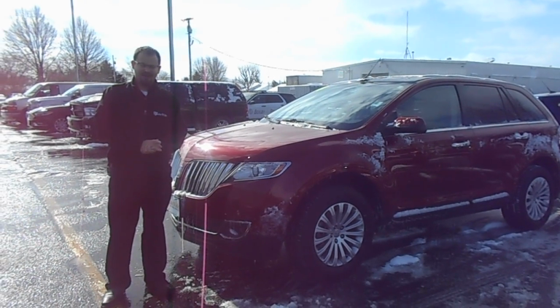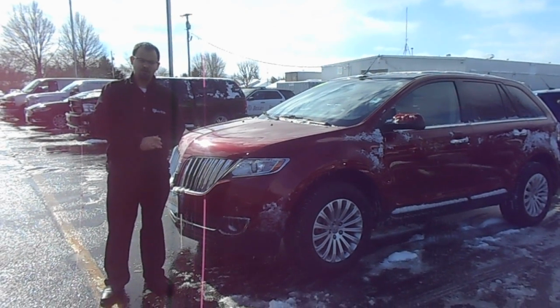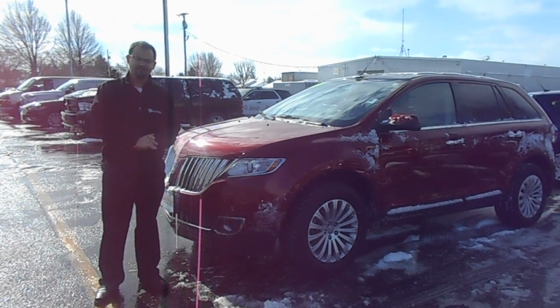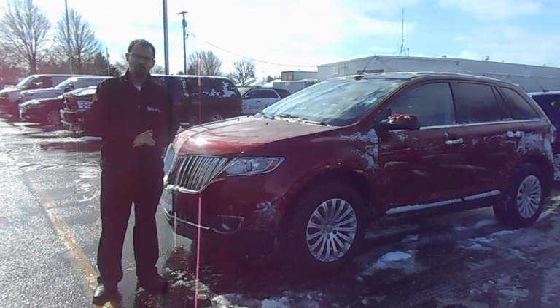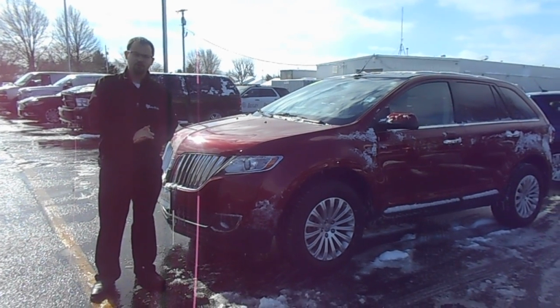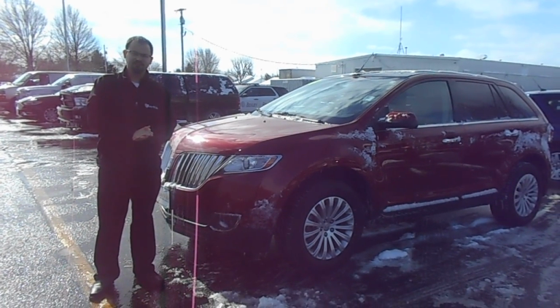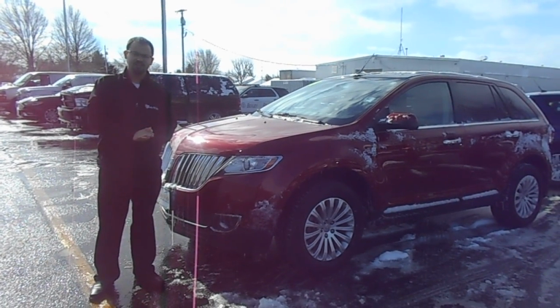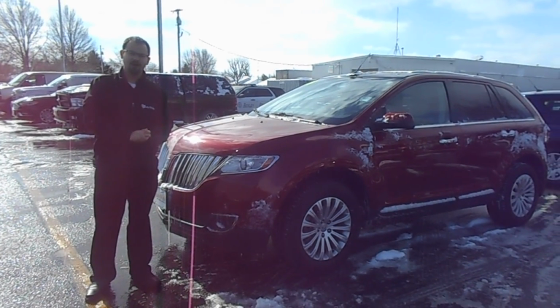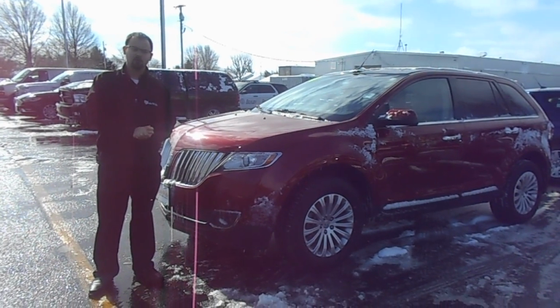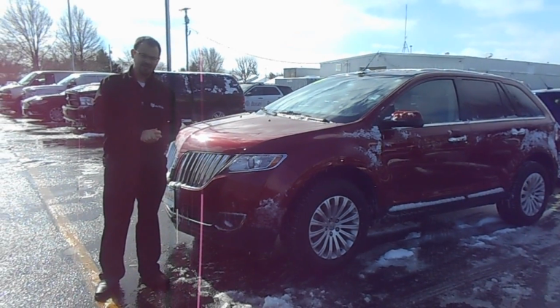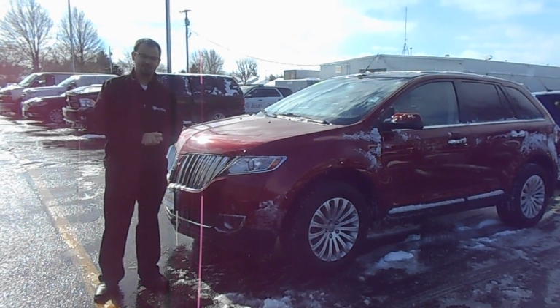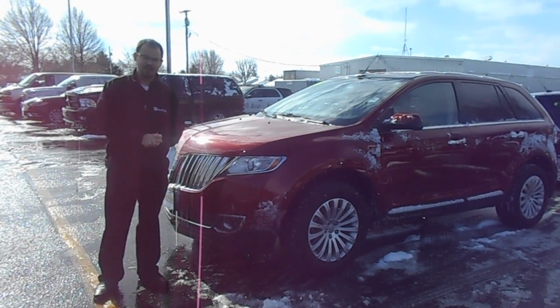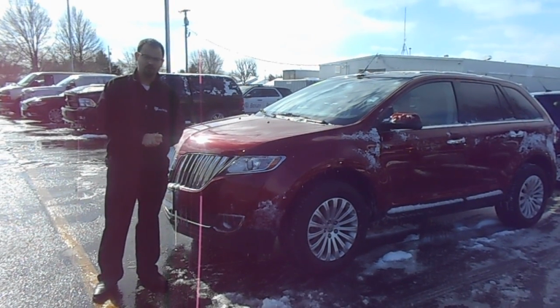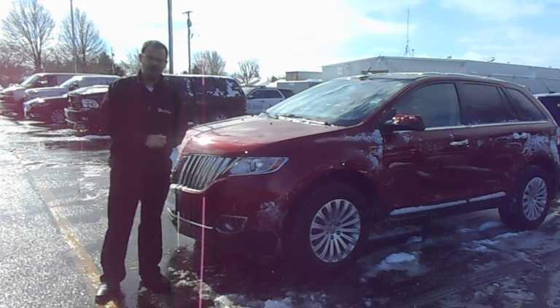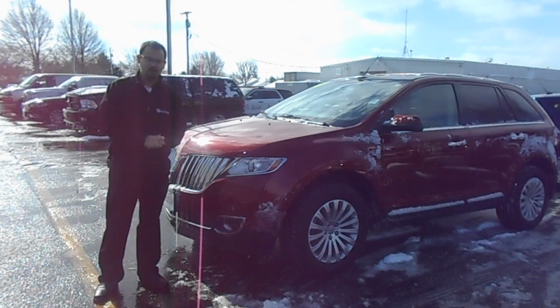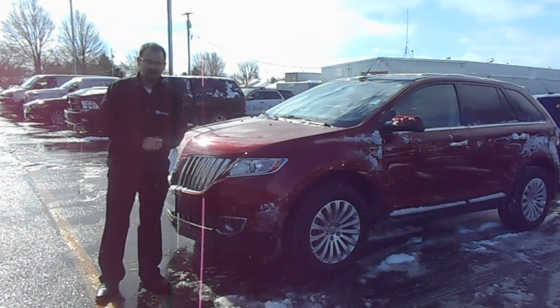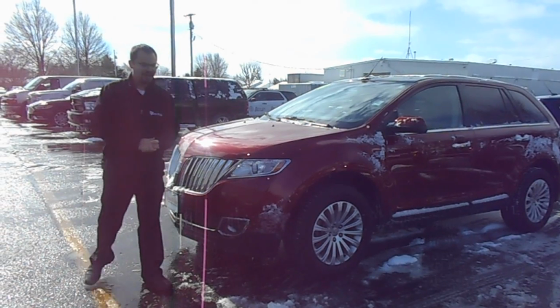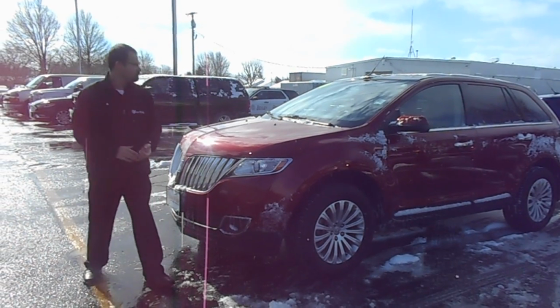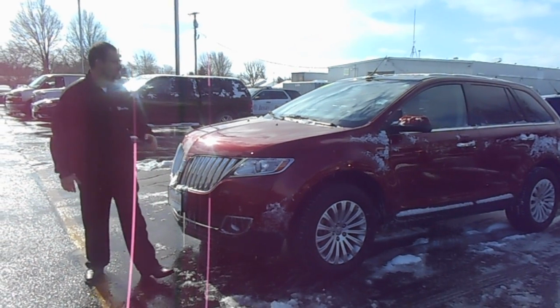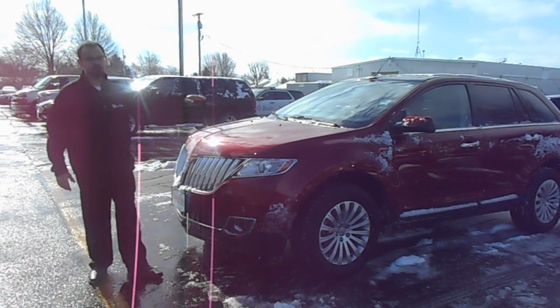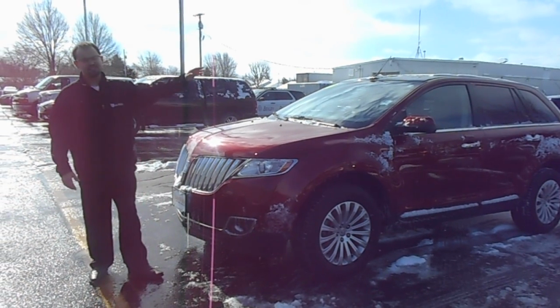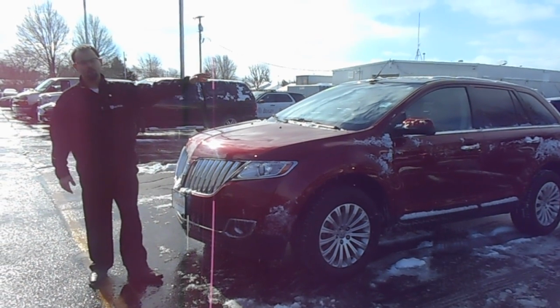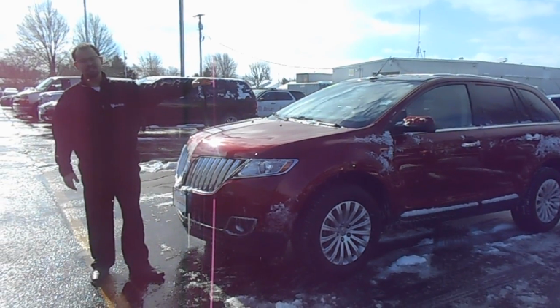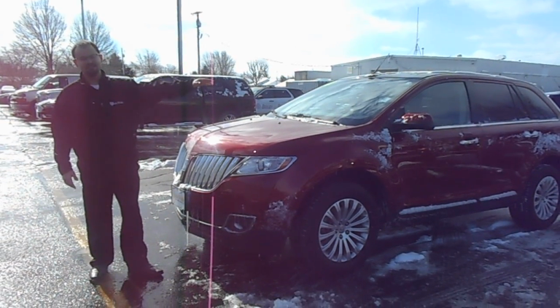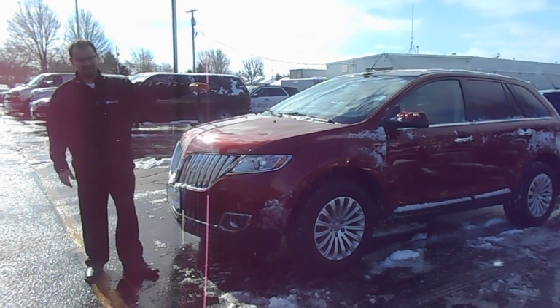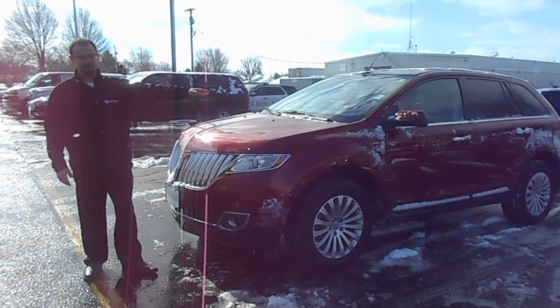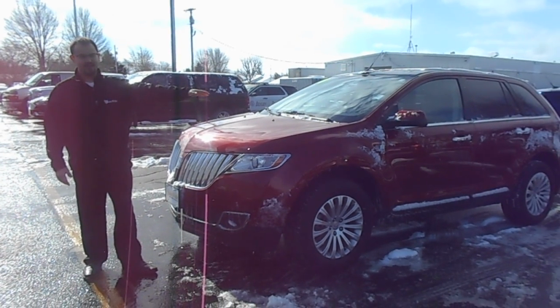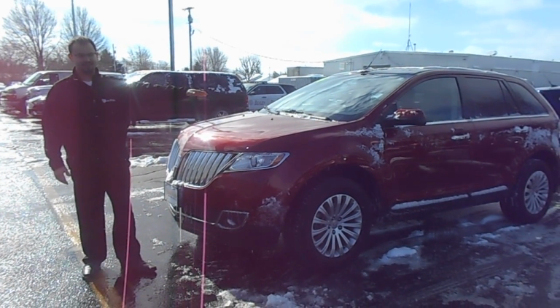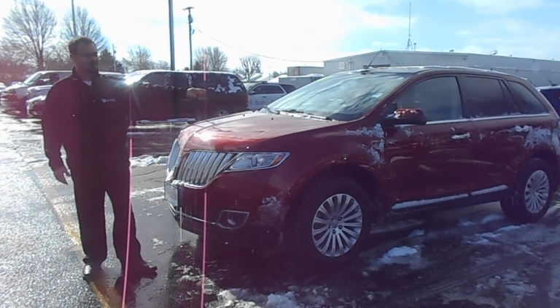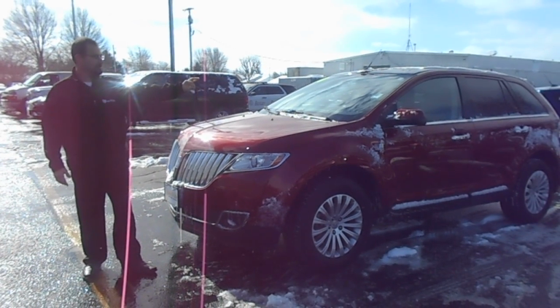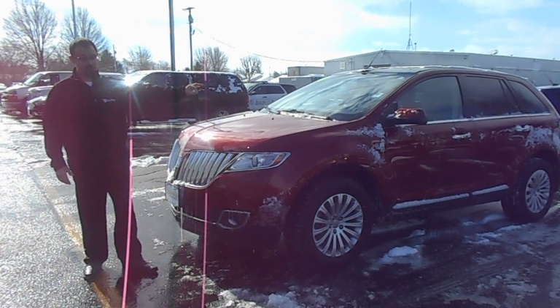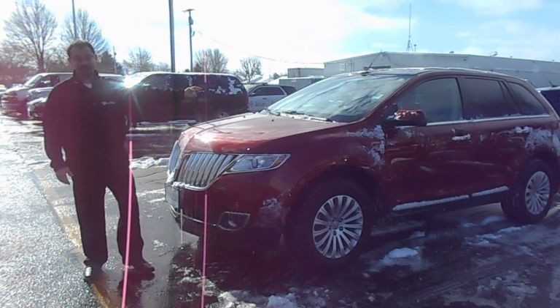Hello, Ken. Logan Rupert here at Statewide Ford Lincoln here in Van Wert, Ohio. I've got in front of me the 2014 Lincoln MKX in ruby red.